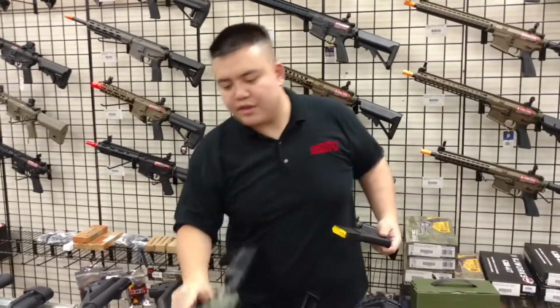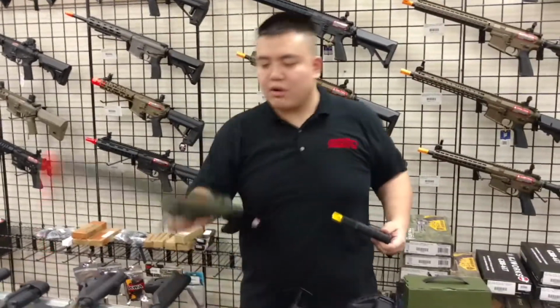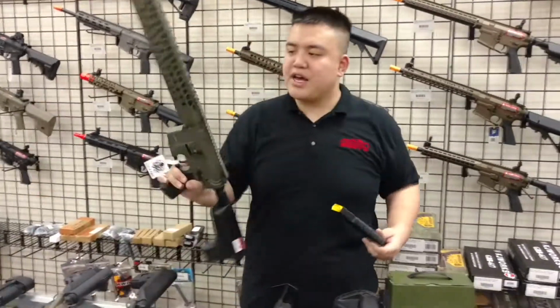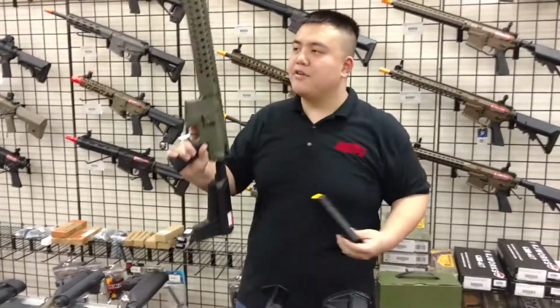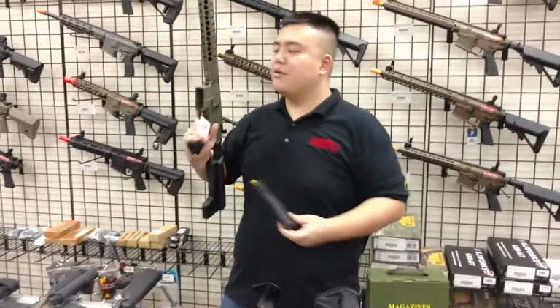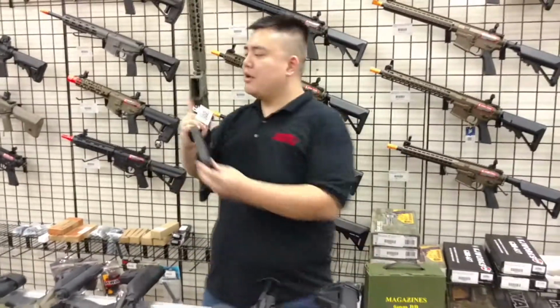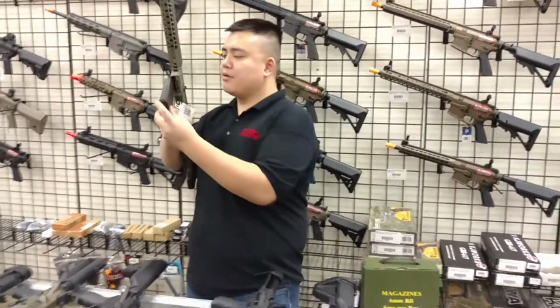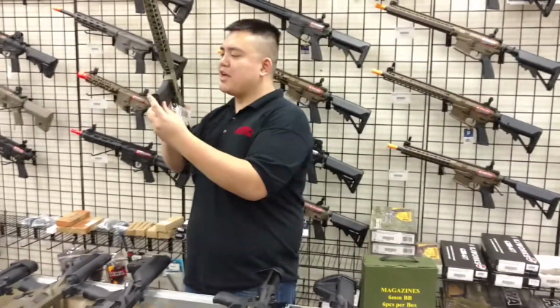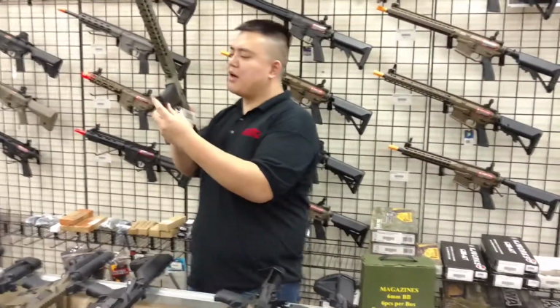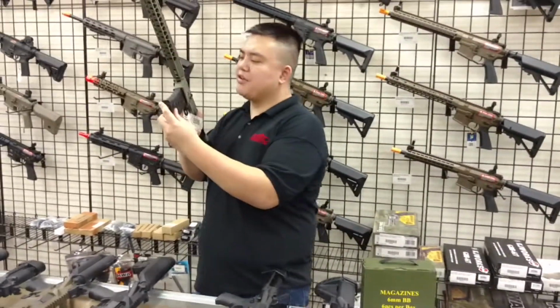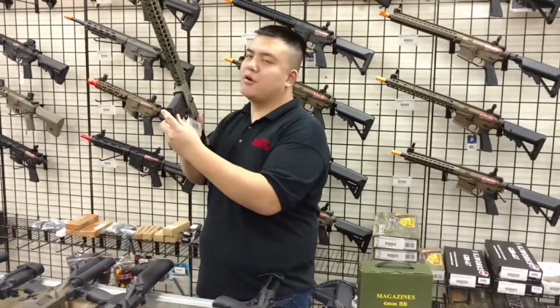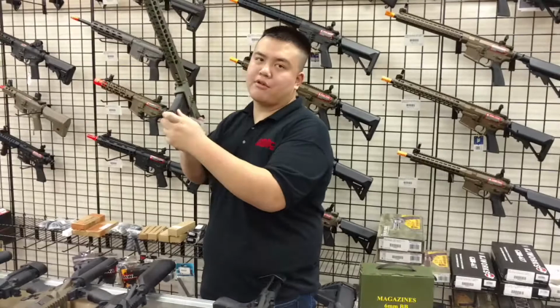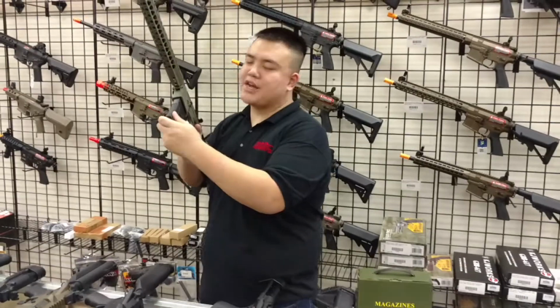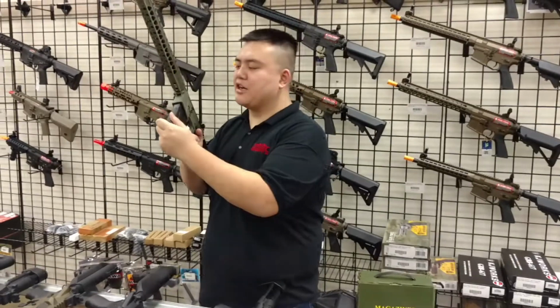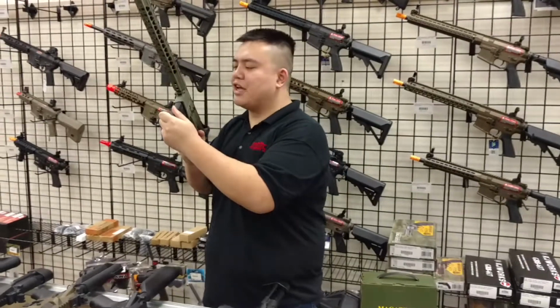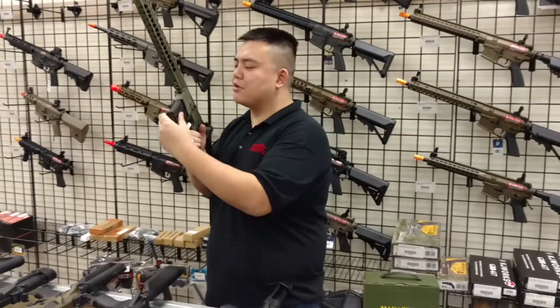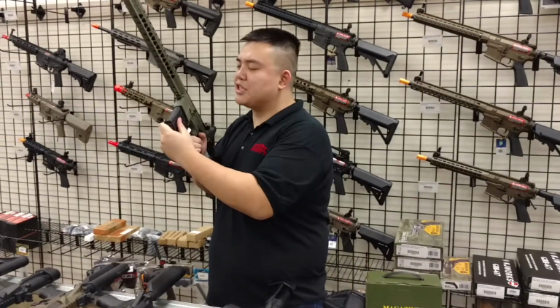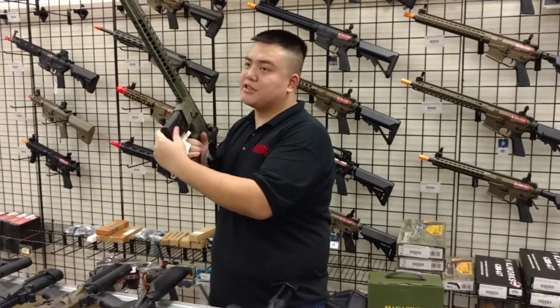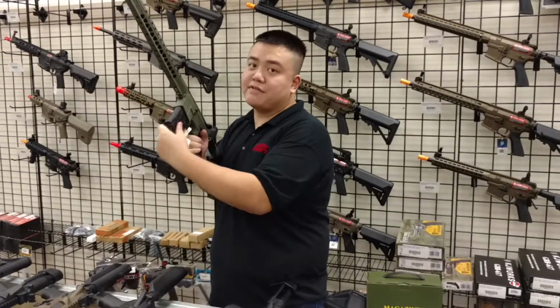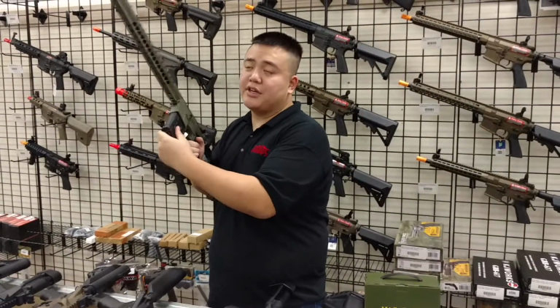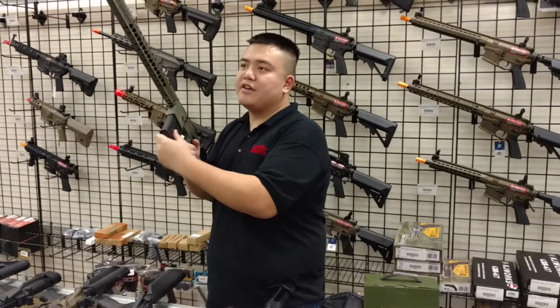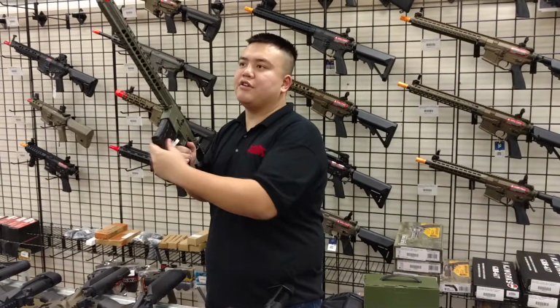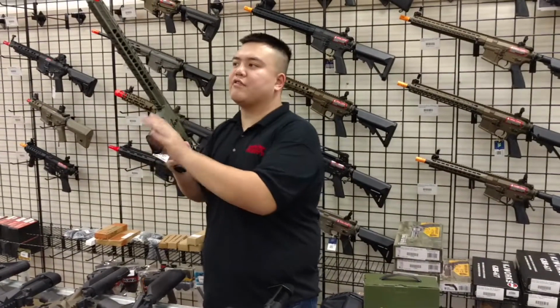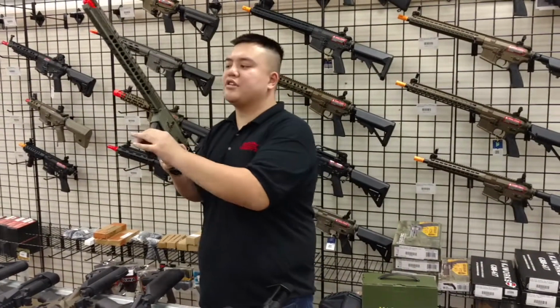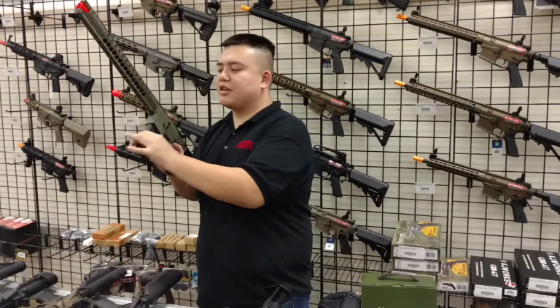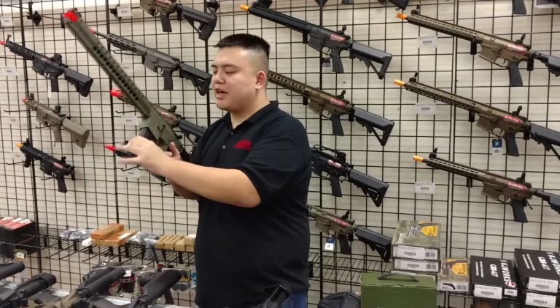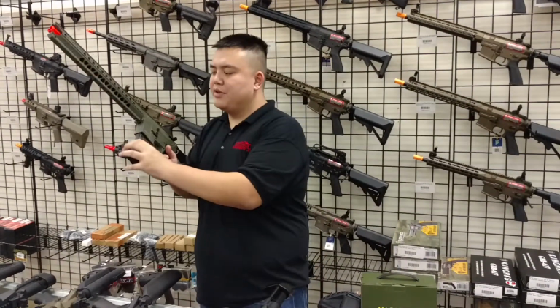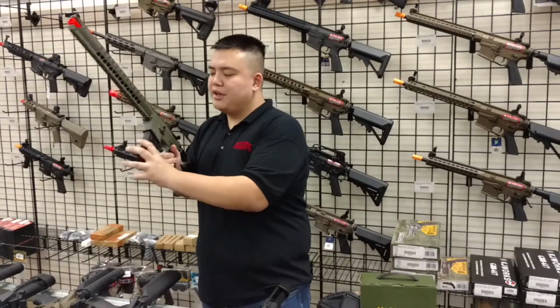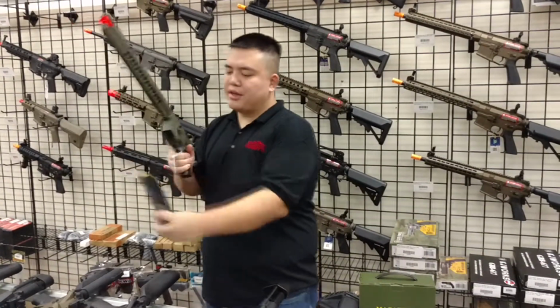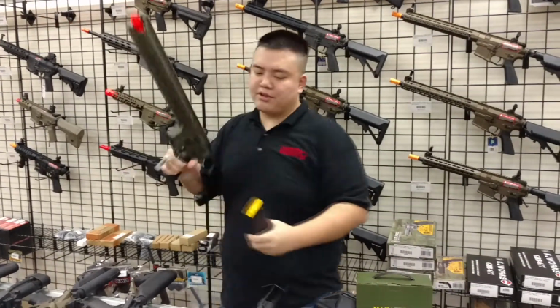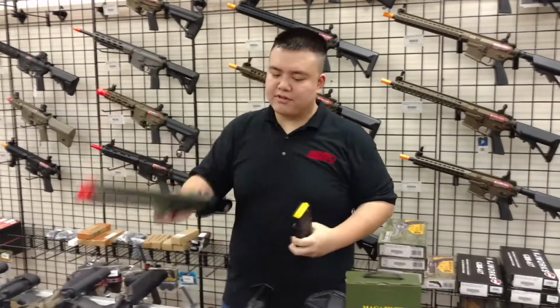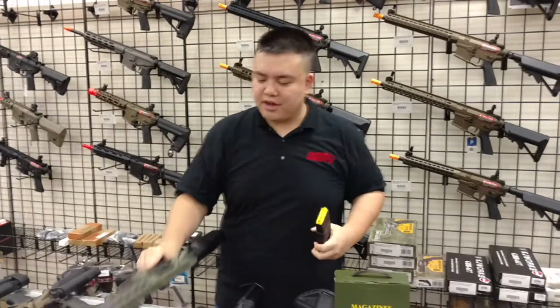The Krytac LVOA — Krytac body, and all the Krytacs have the same lower receivers. They fit and they feed just fine, and they release just fine as well.